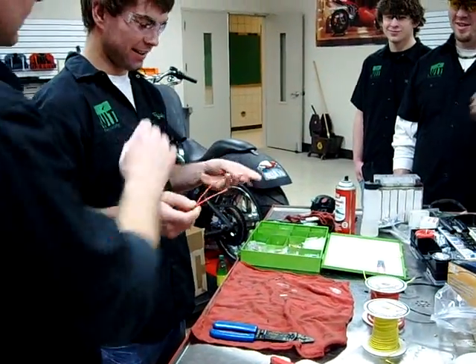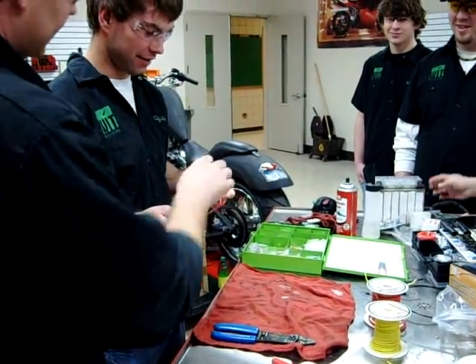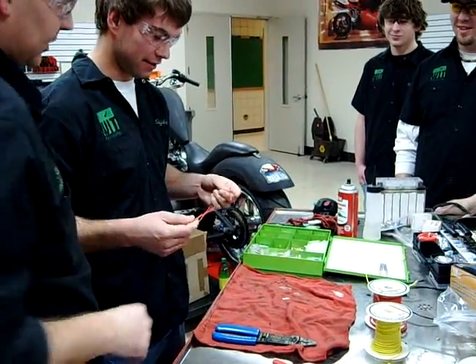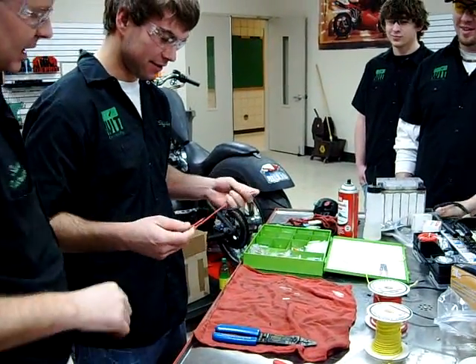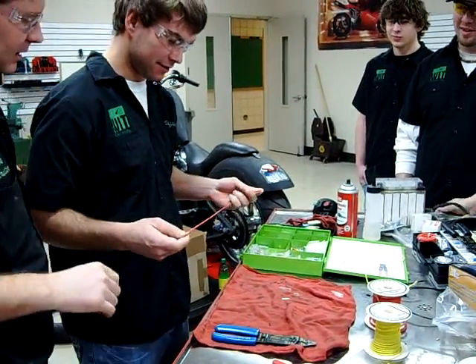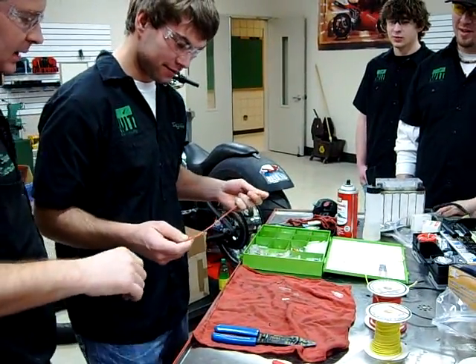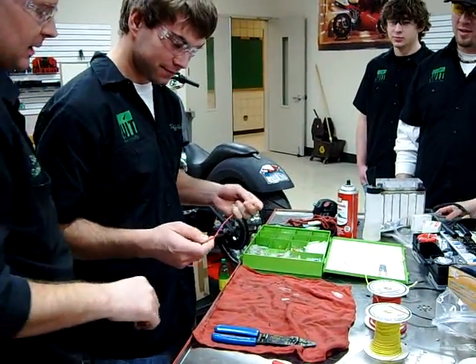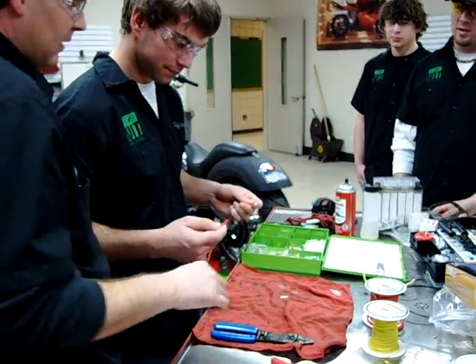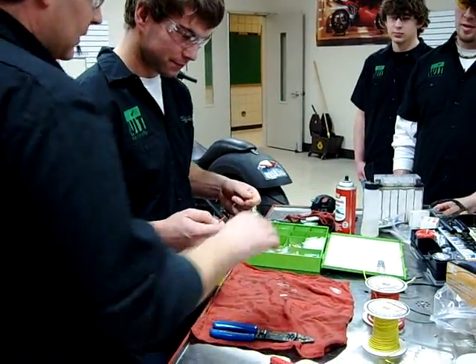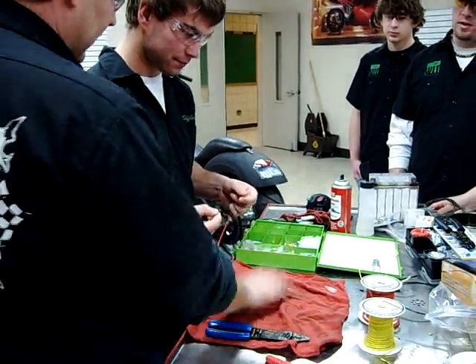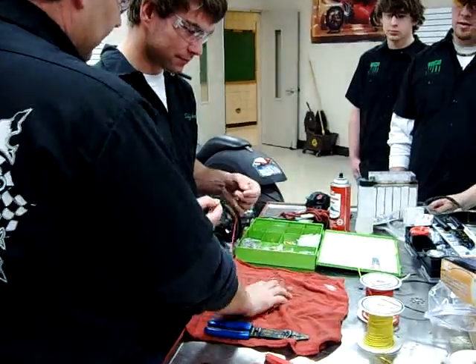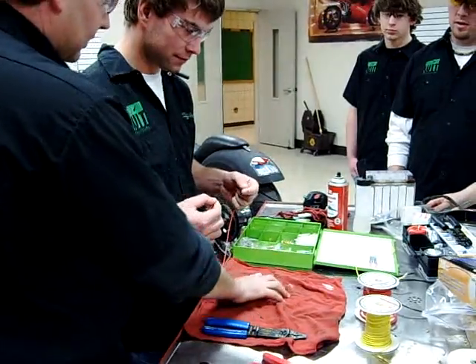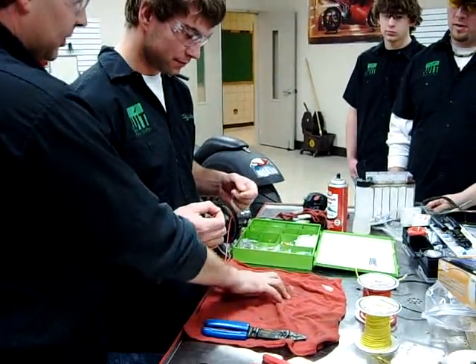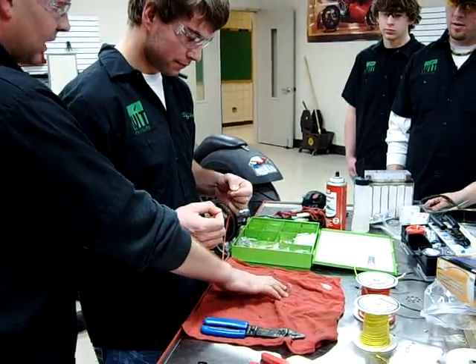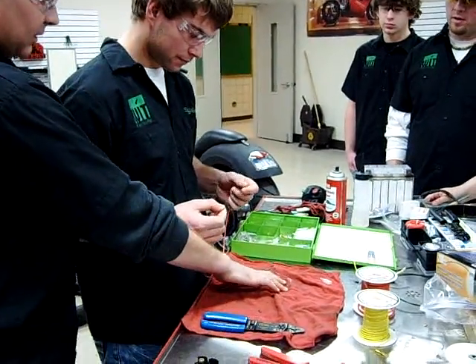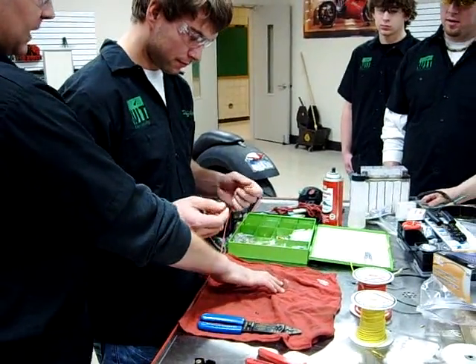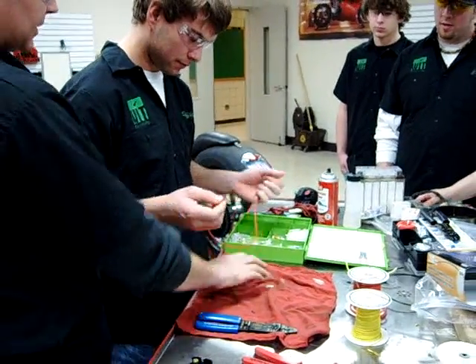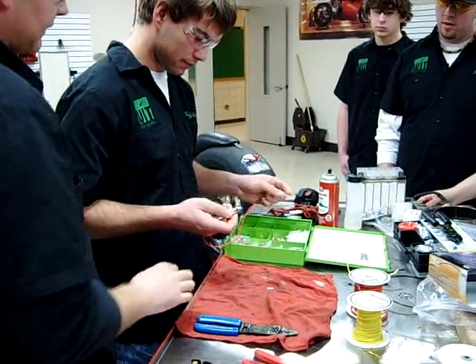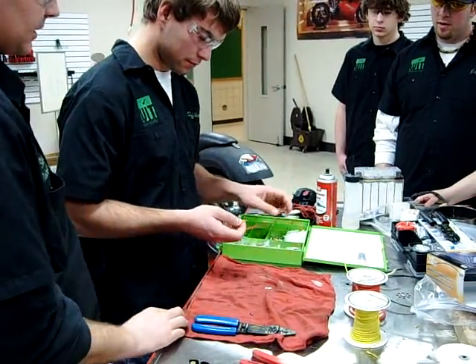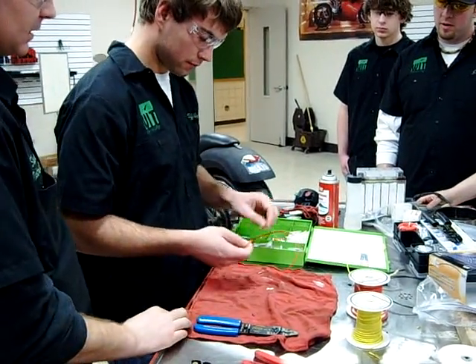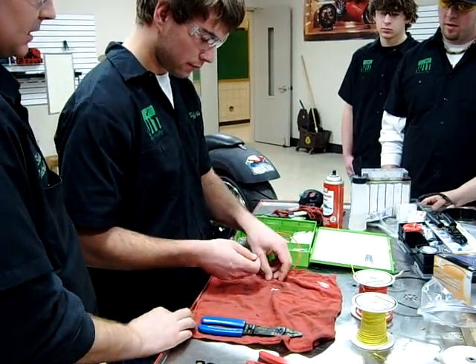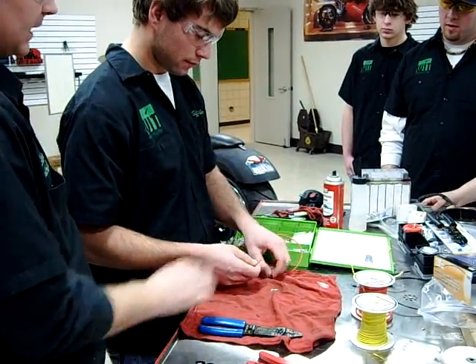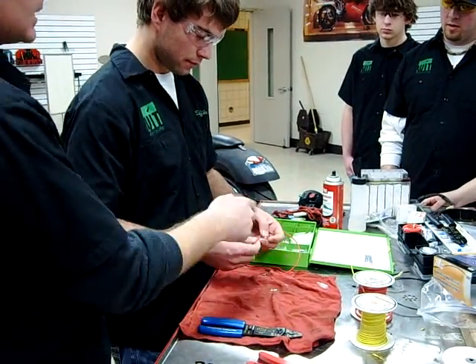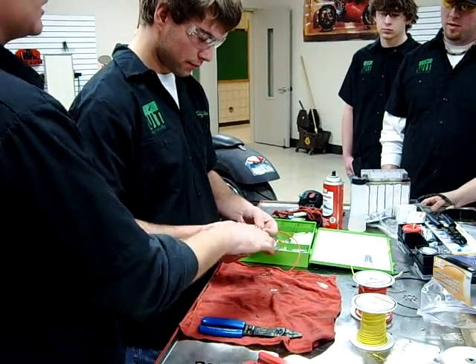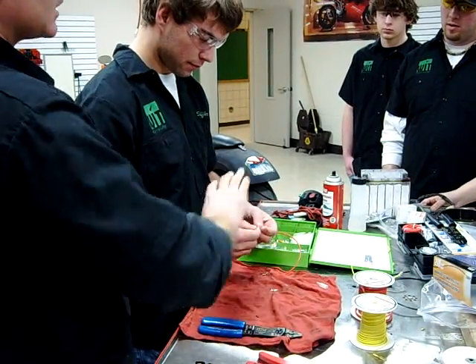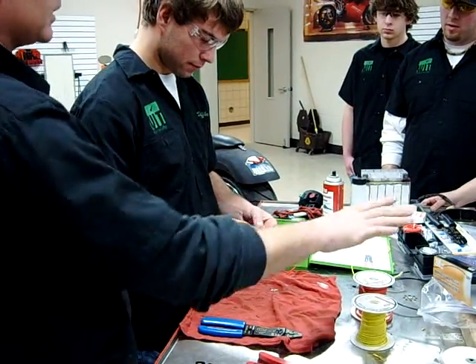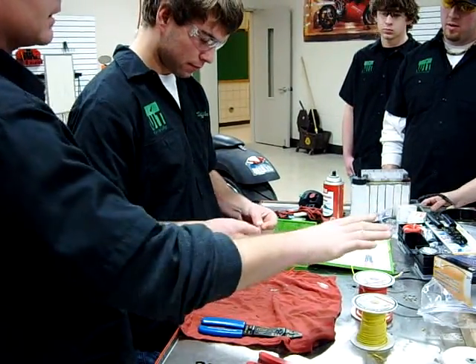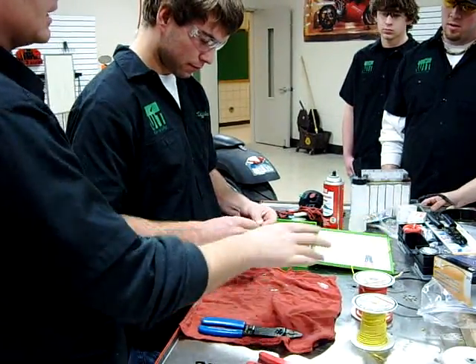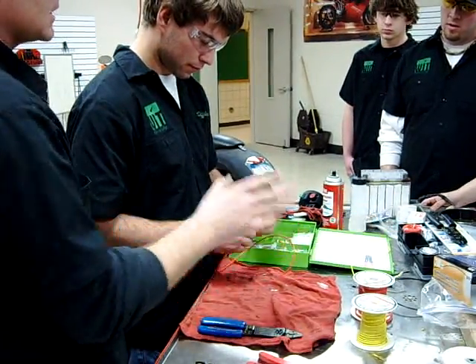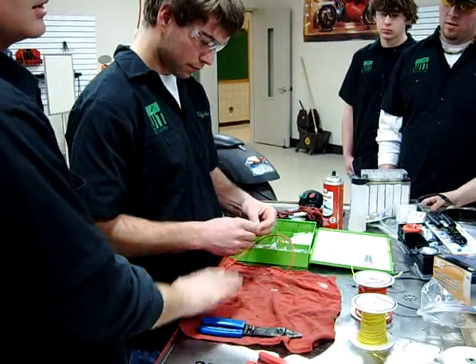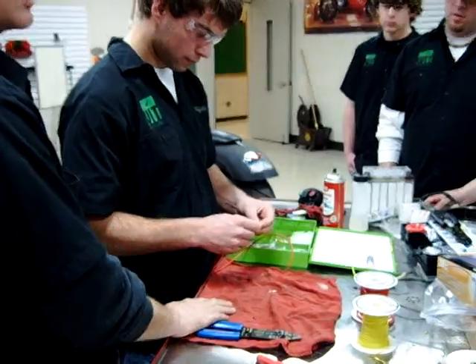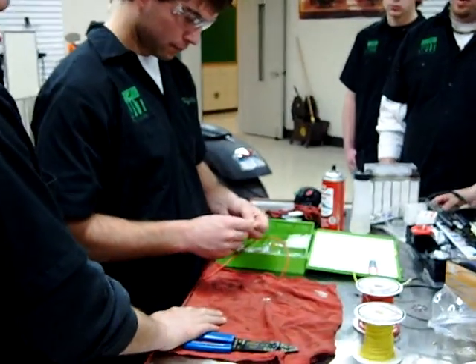Okay, so you got your wire cut. Now go ahead and put your waterproof connectors on first. The nice thing about doing this before you do anything else is then you don't forget them.